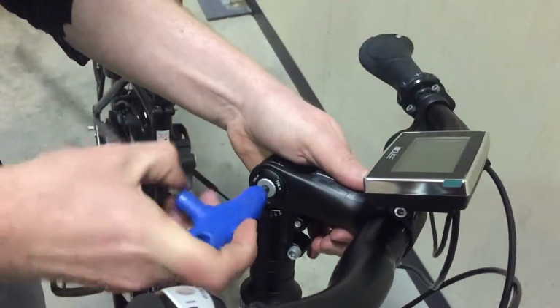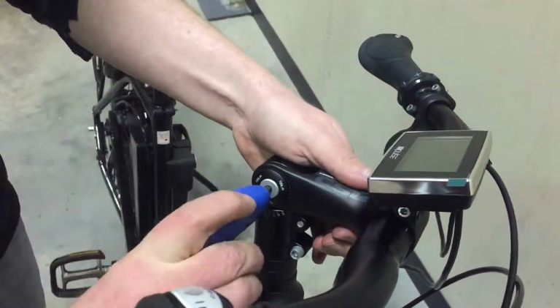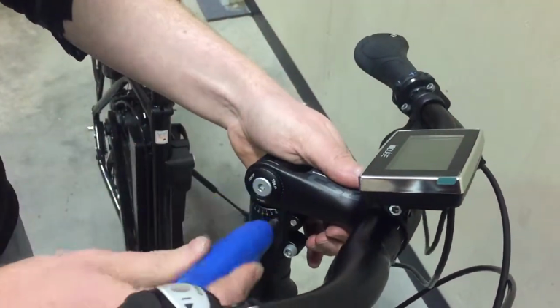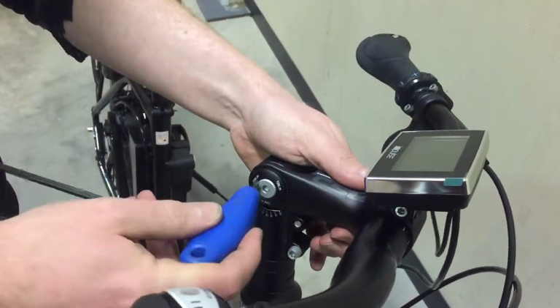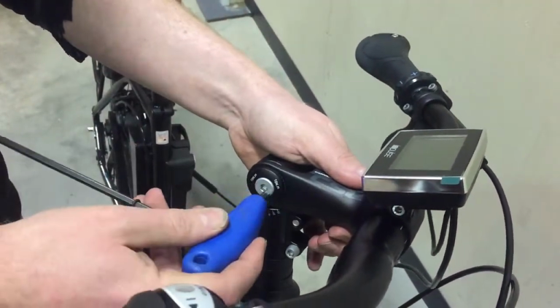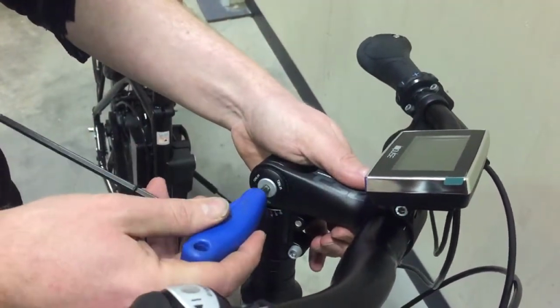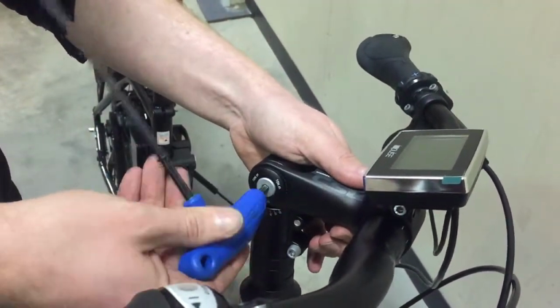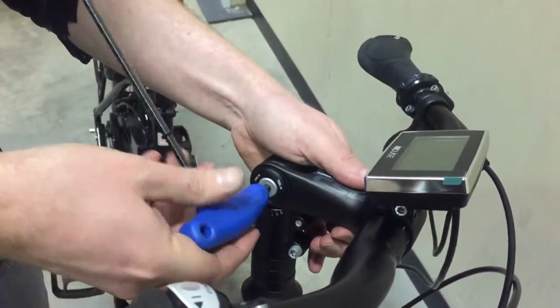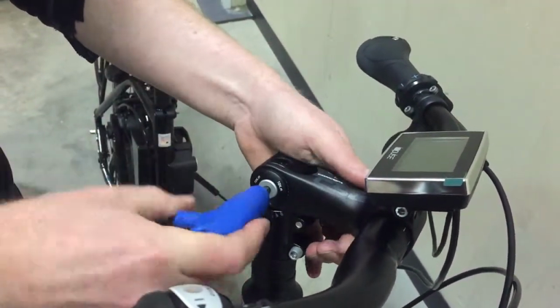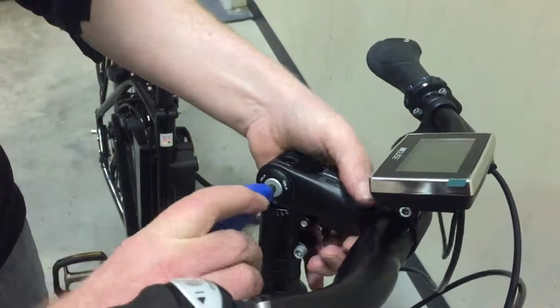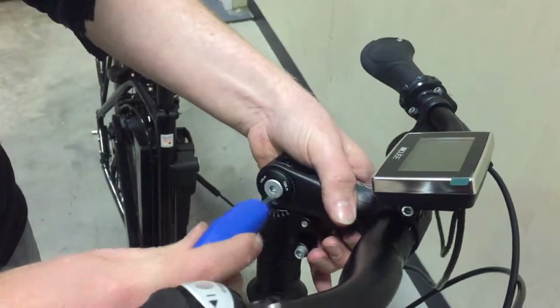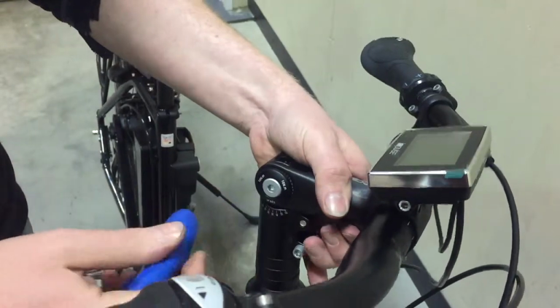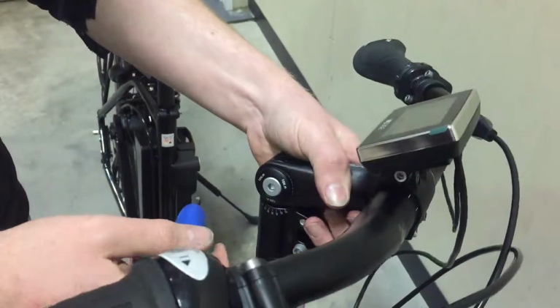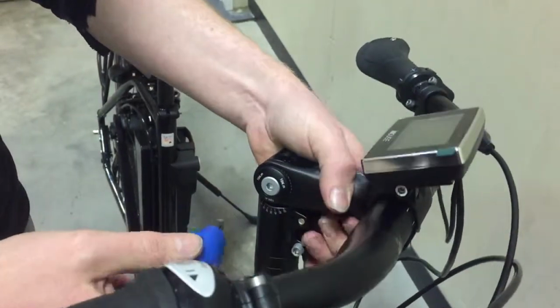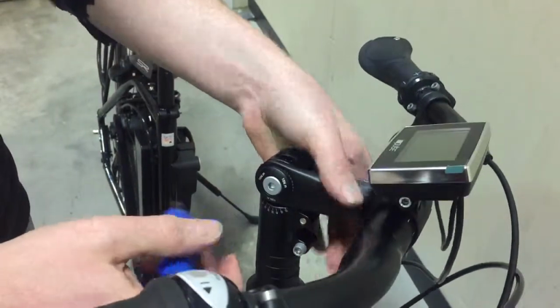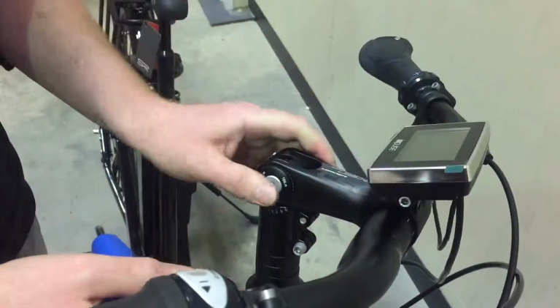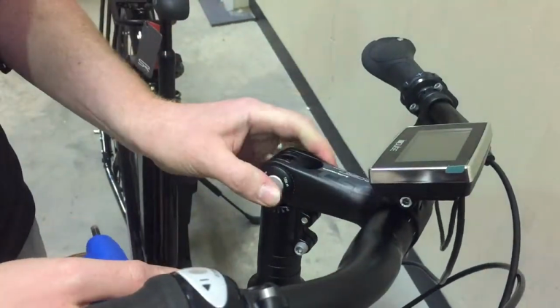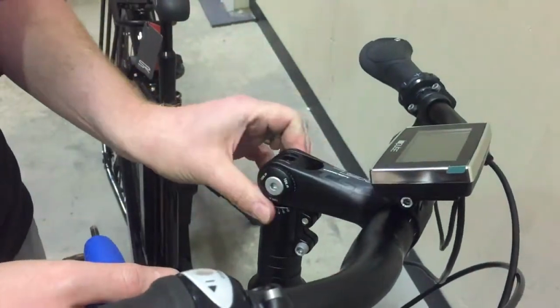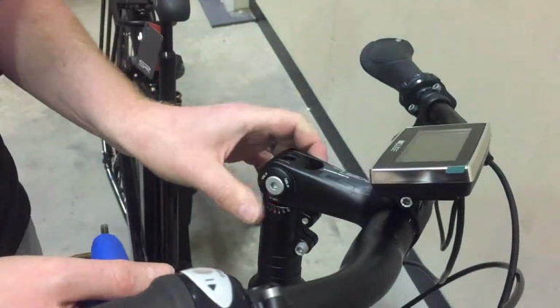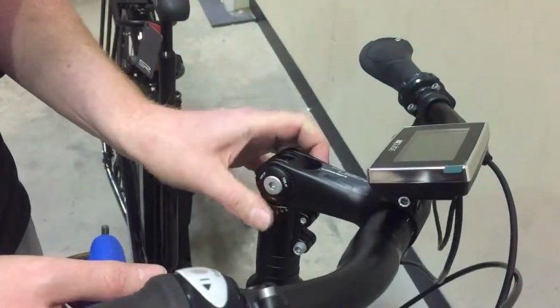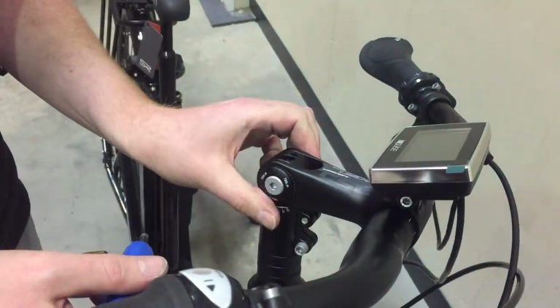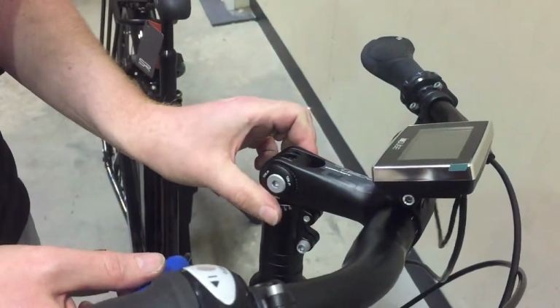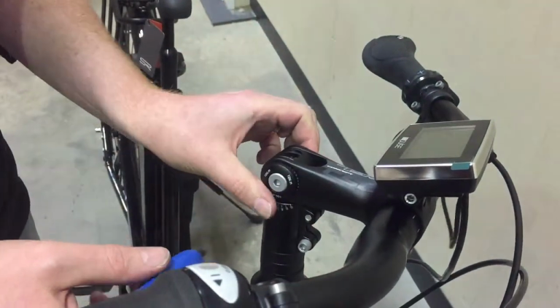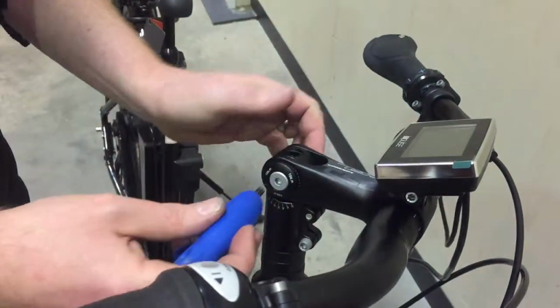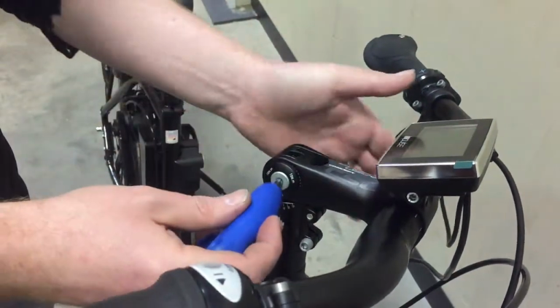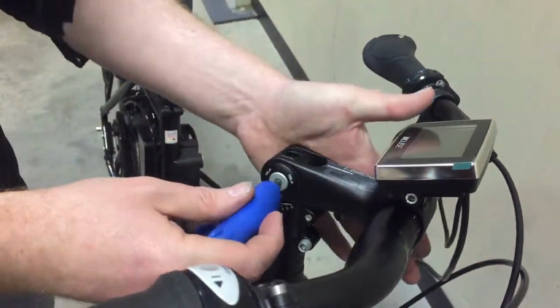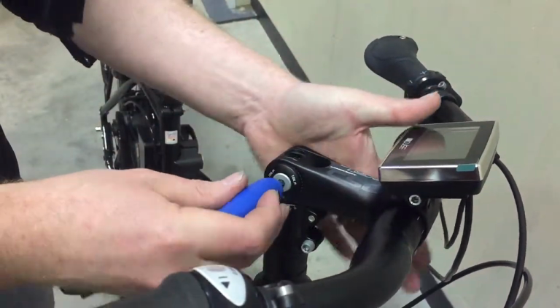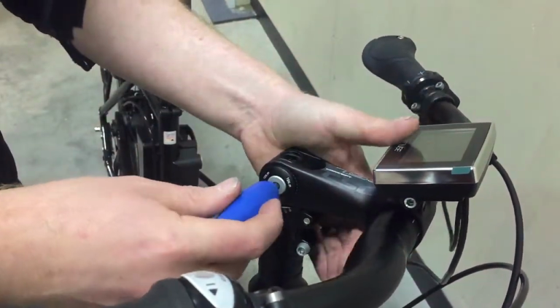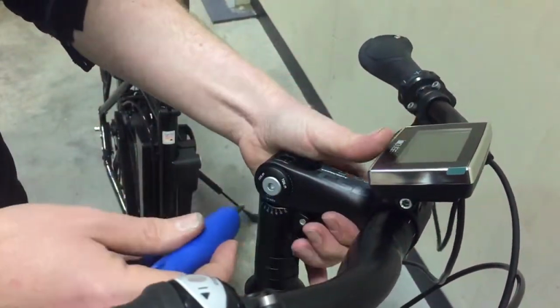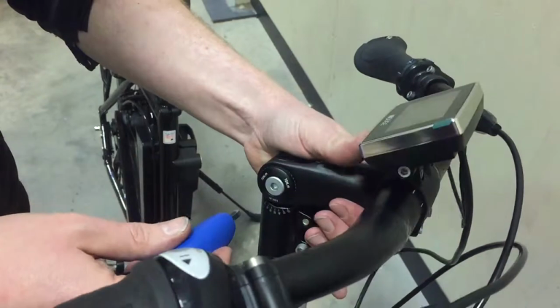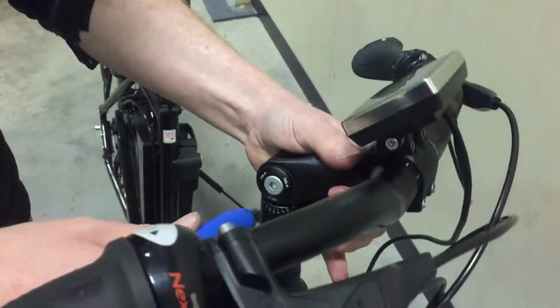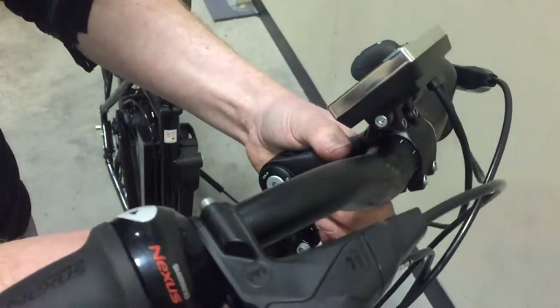Simple 5mm key bolt. Sometimes if these have been set for a while they'll be quite tight, so you might just want to knock it through just to loosen it.